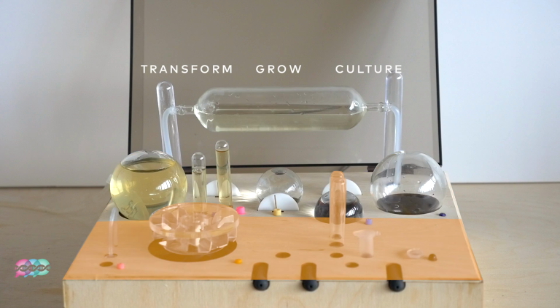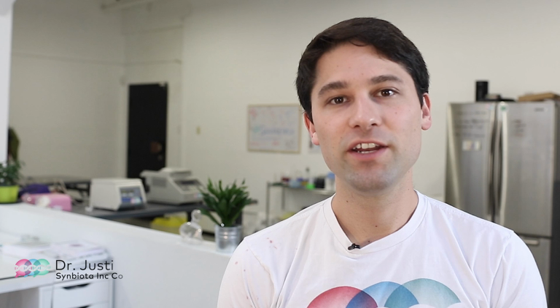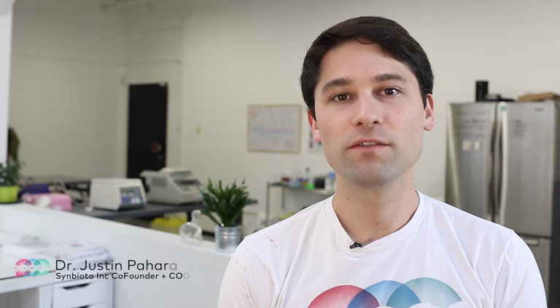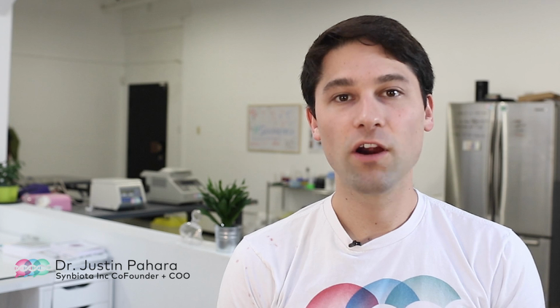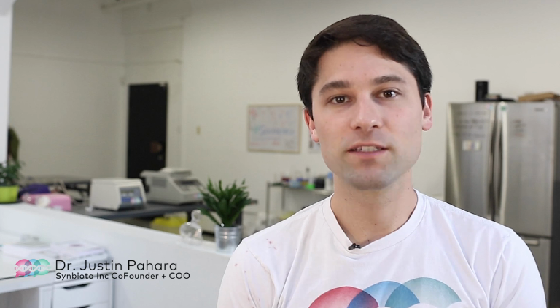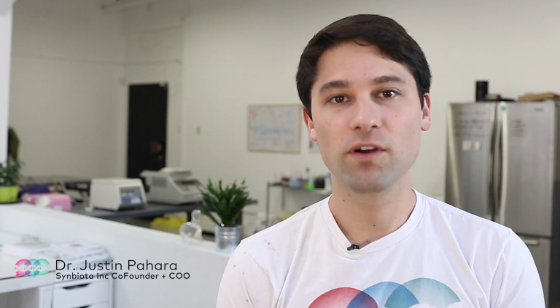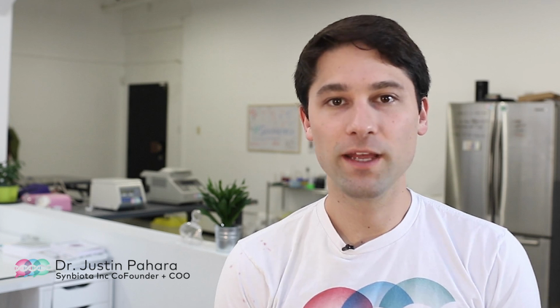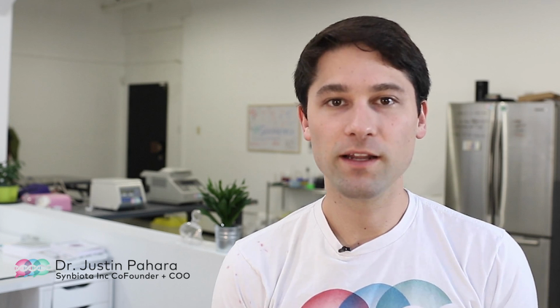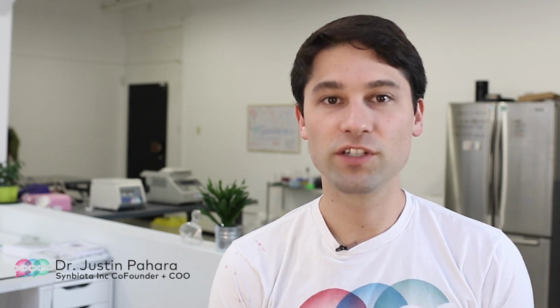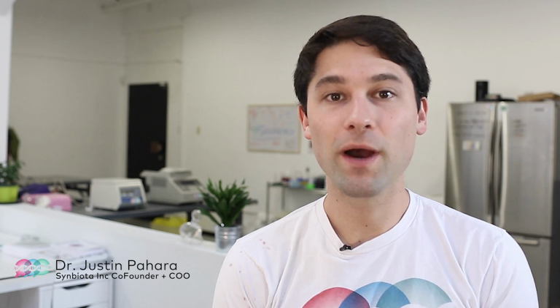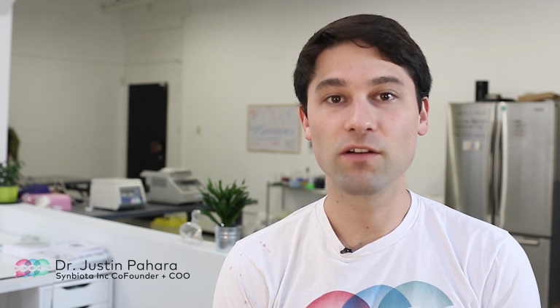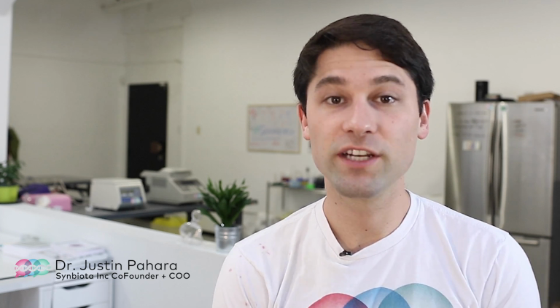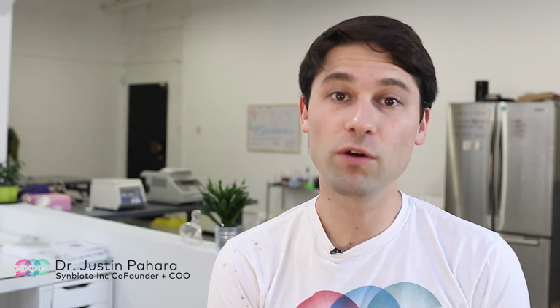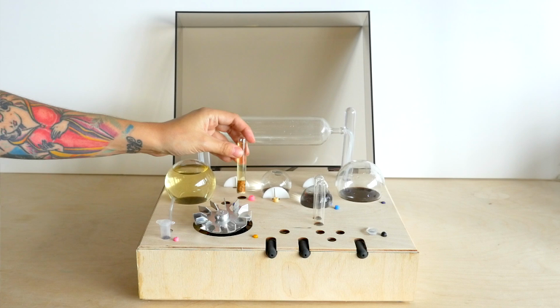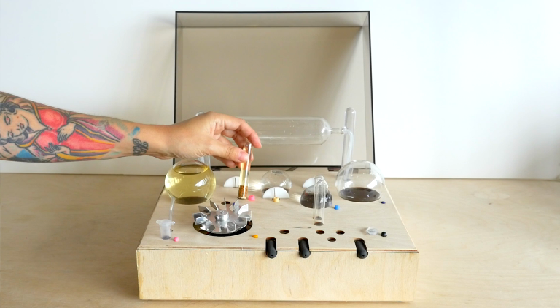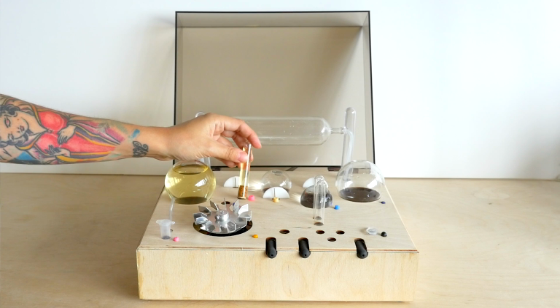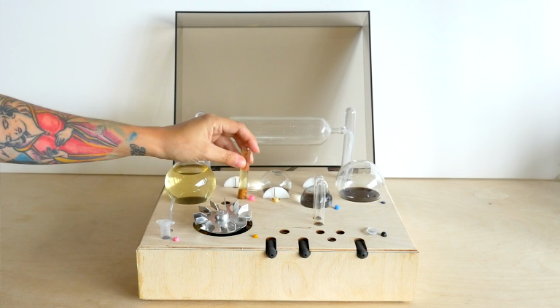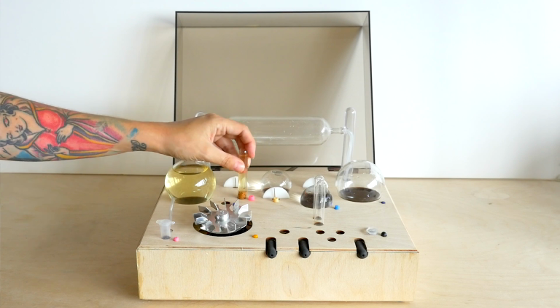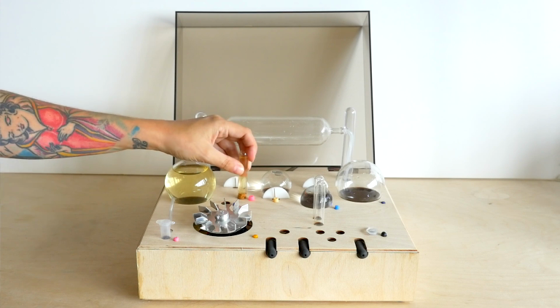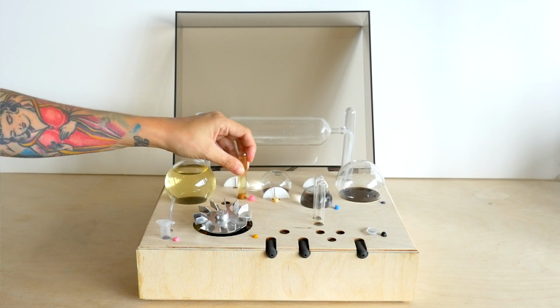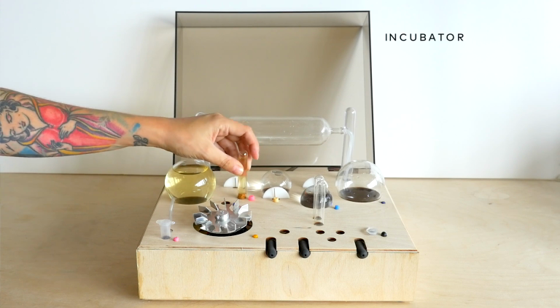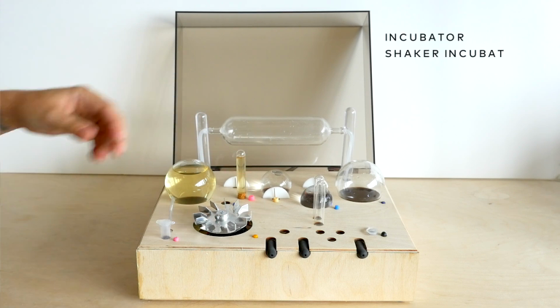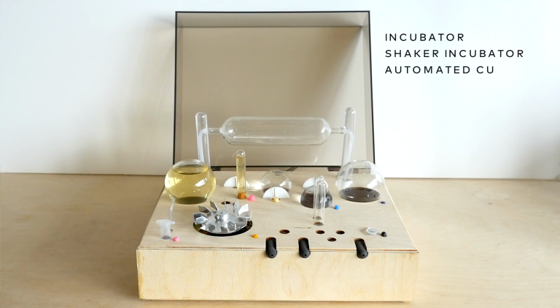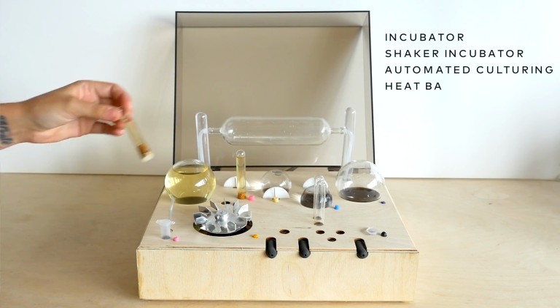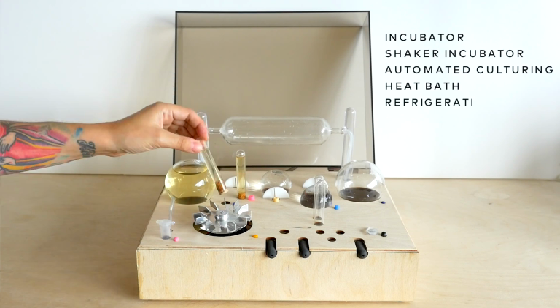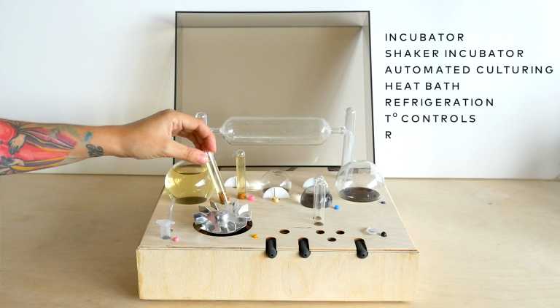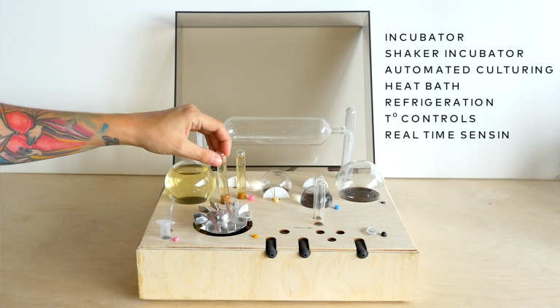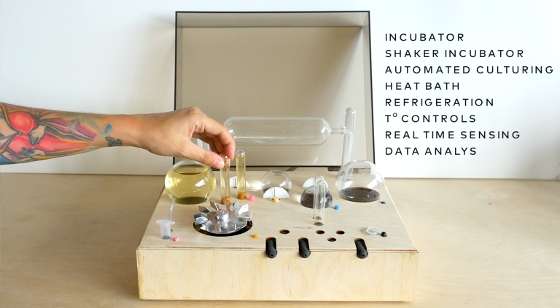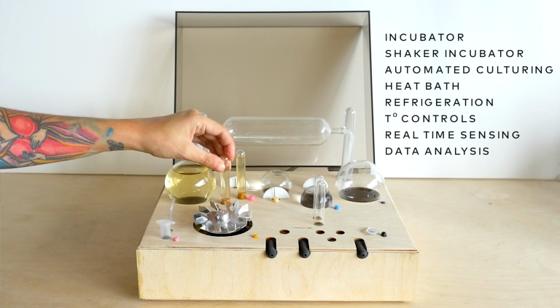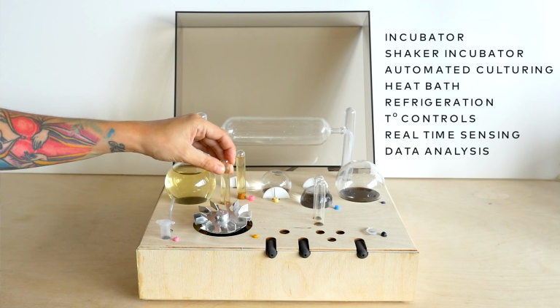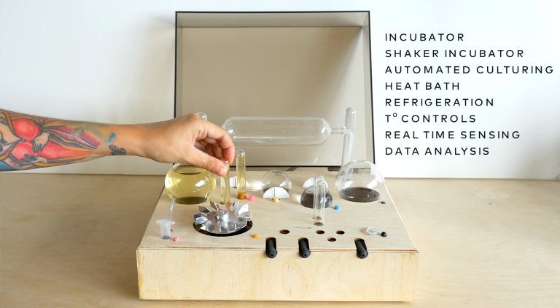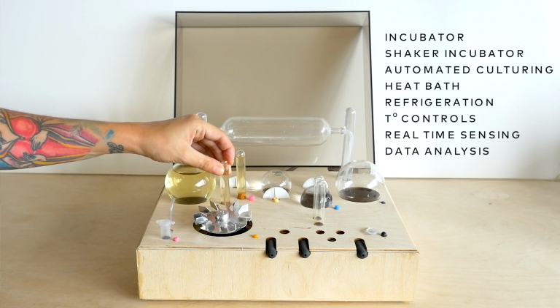Traditionally, you need a lot of large and expensive equipment in order to do biotechnology and to grow cells. Amino is very important because it brings all of this equipment together and allows you to do it at home or in the classroom.